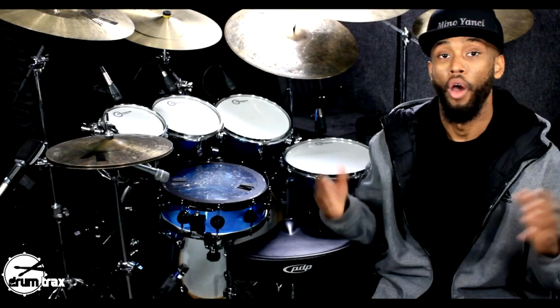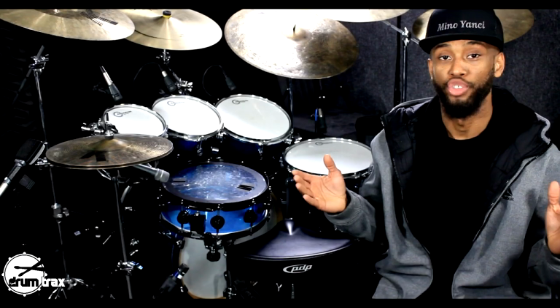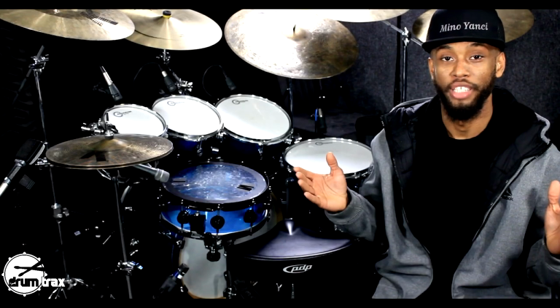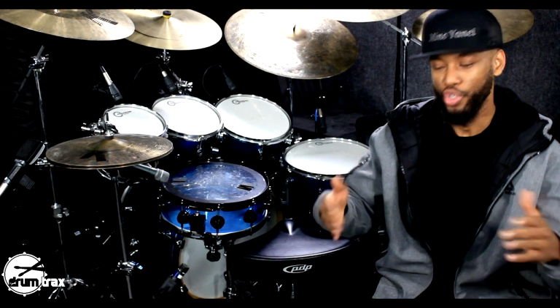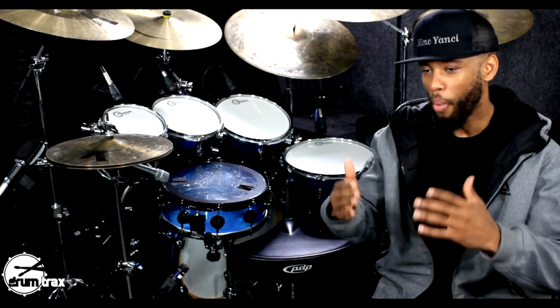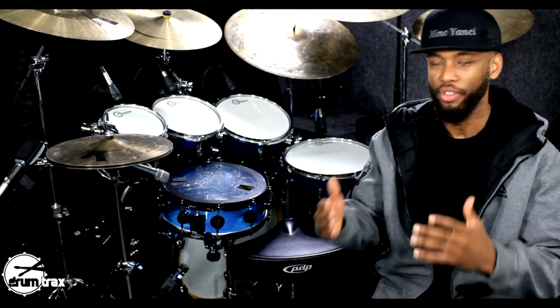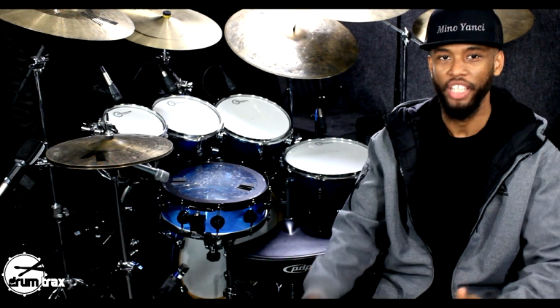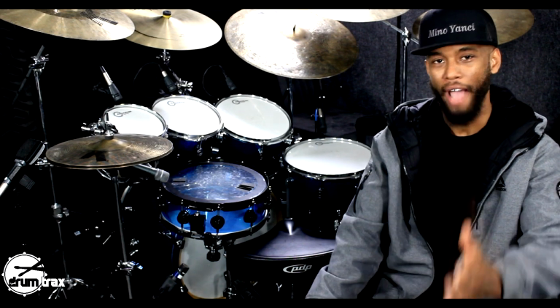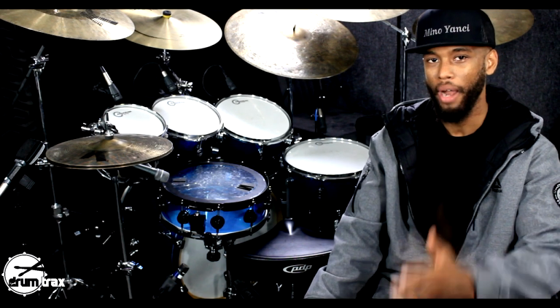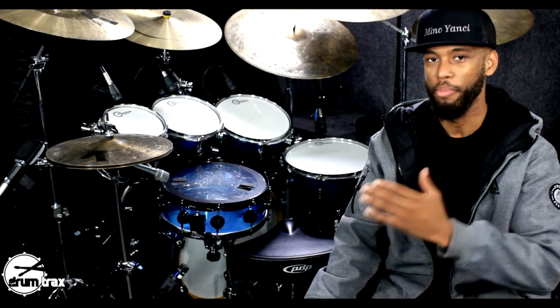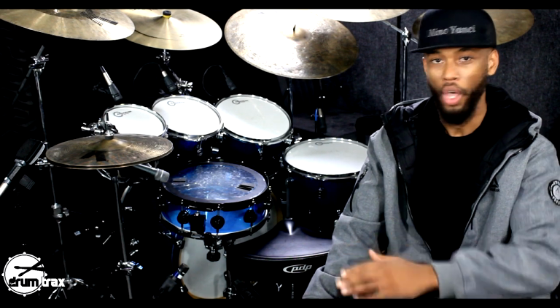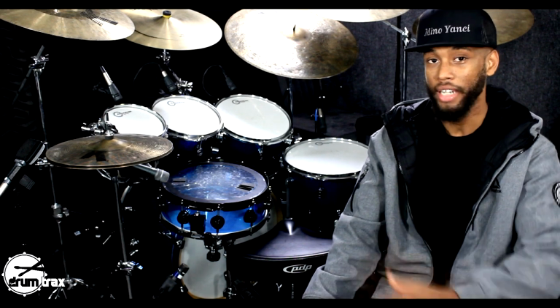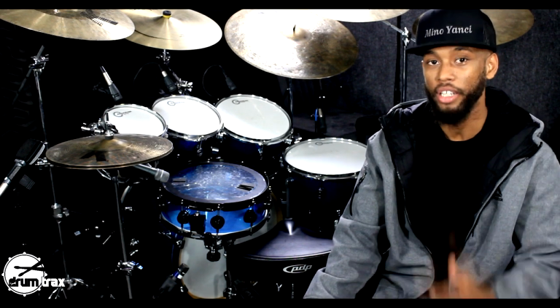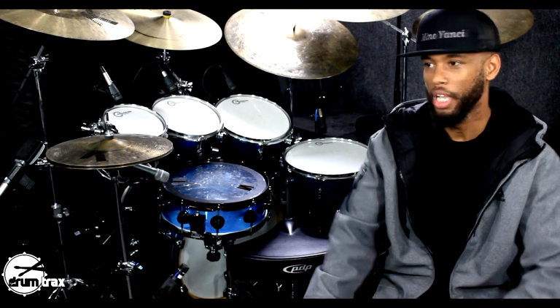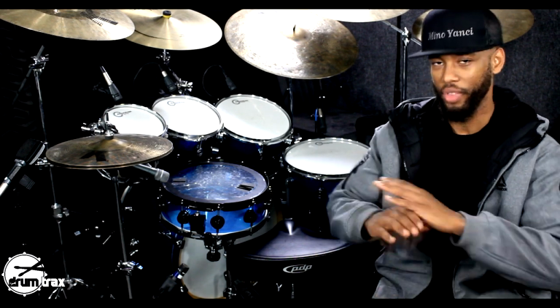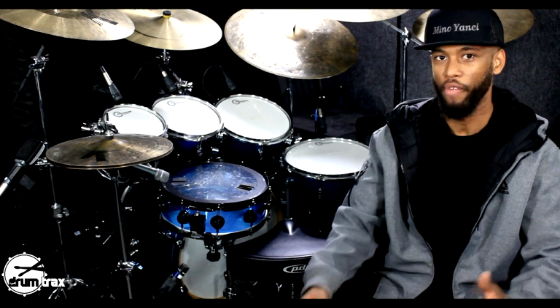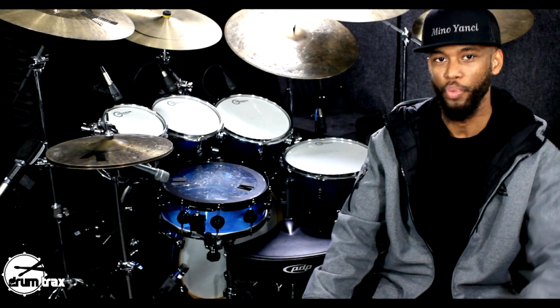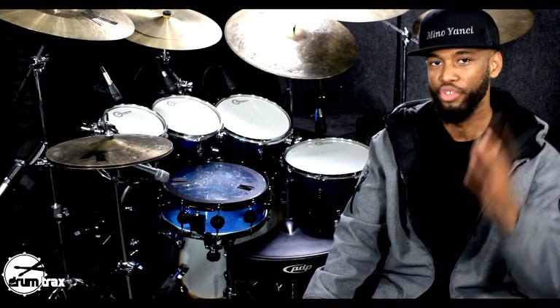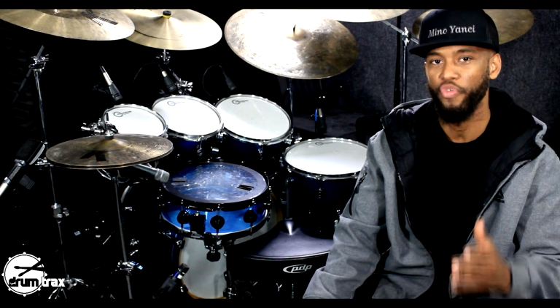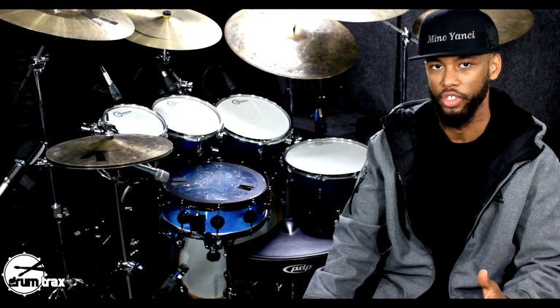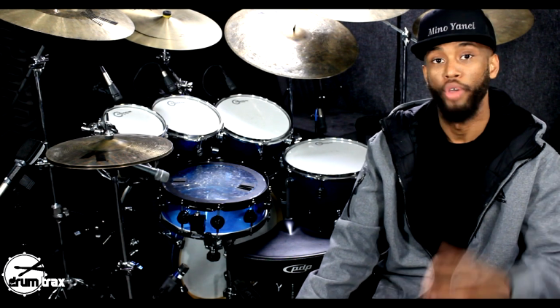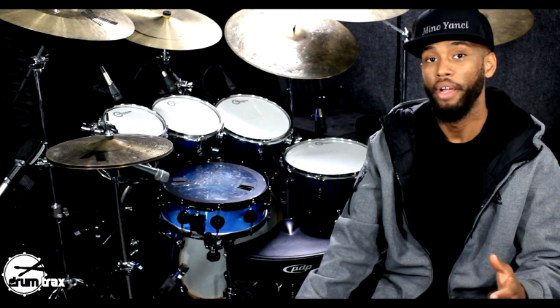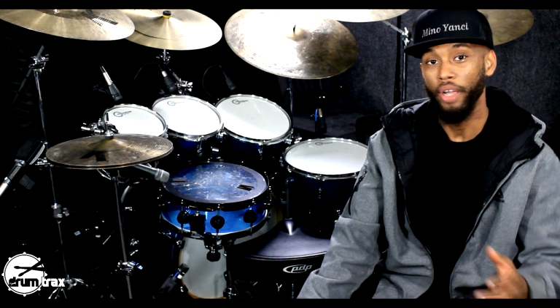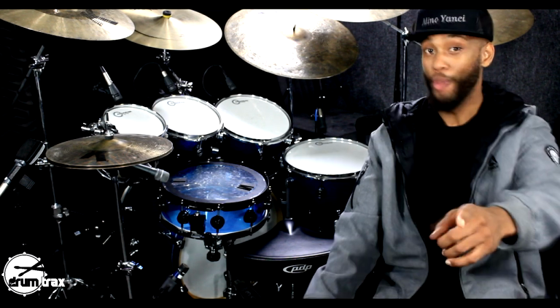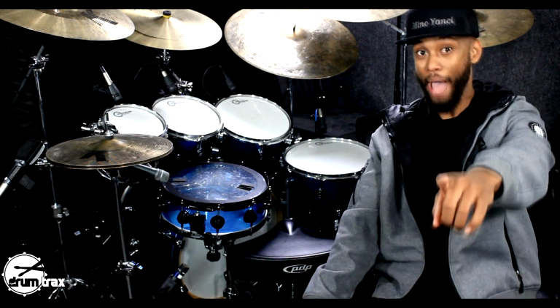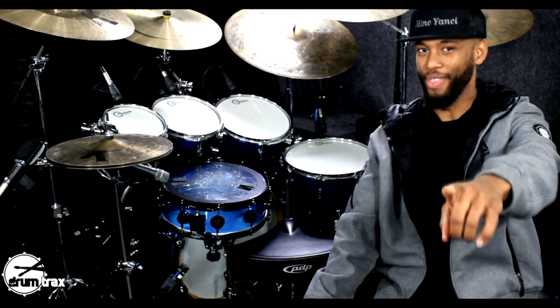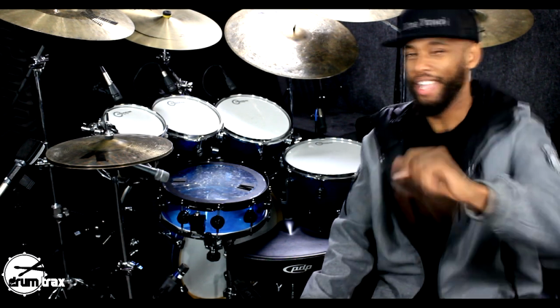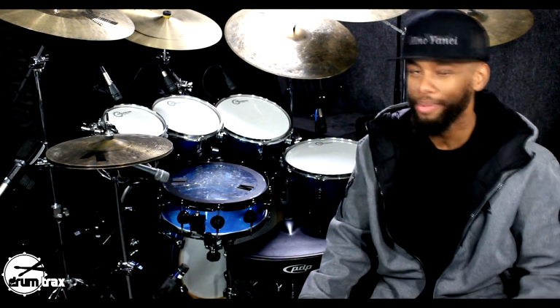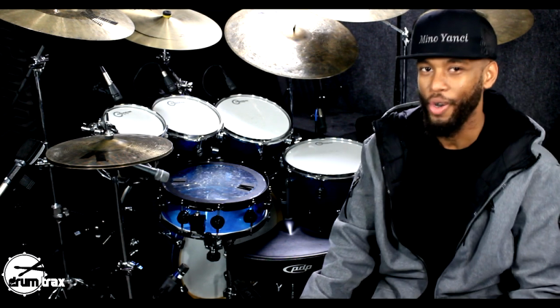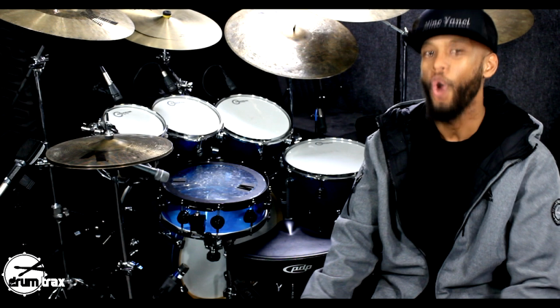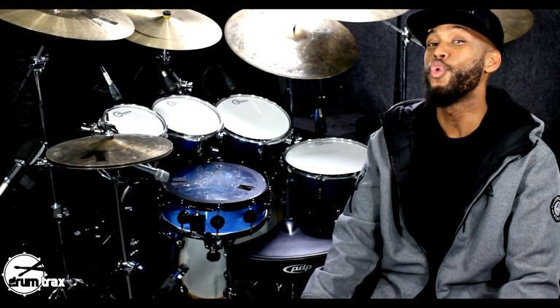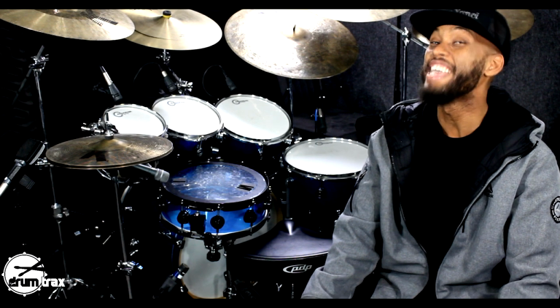All right, now that you've got your examples, you know what we have to do next — we have to apply this to music. We're not teaching licks just for the sake of licks. We are musicians first. The track I'm playing to is on the app, by the way, in the pop section called Oh Yeah.